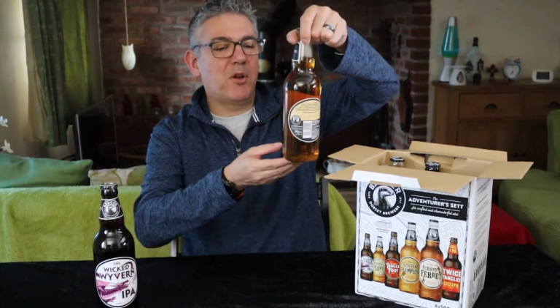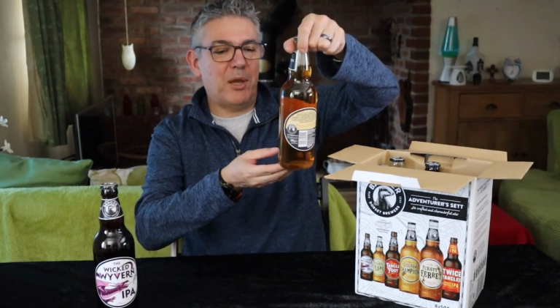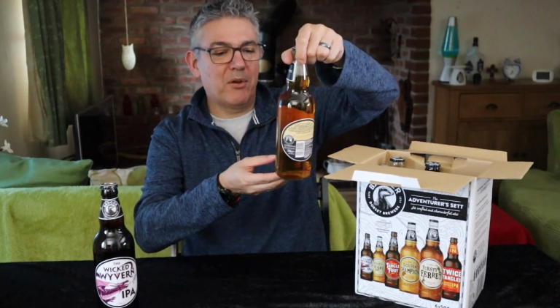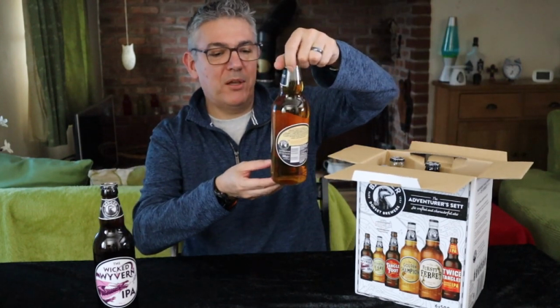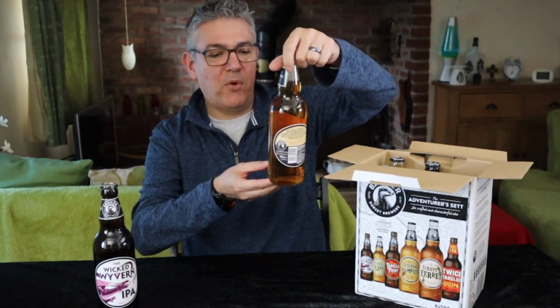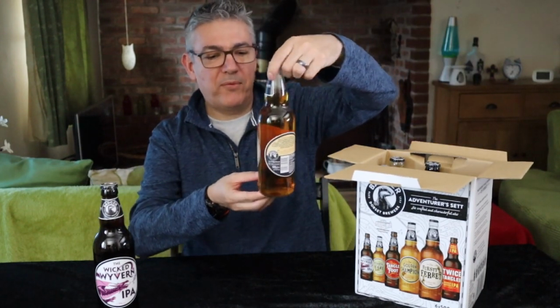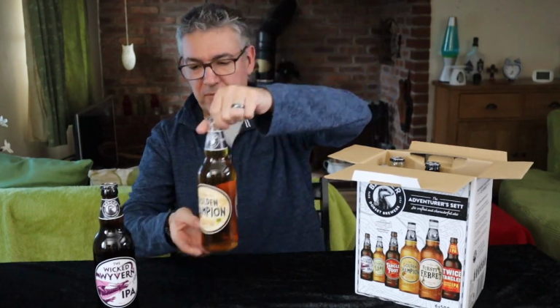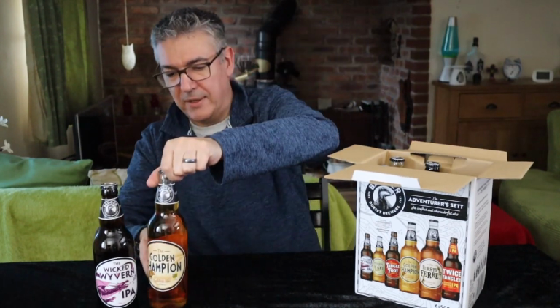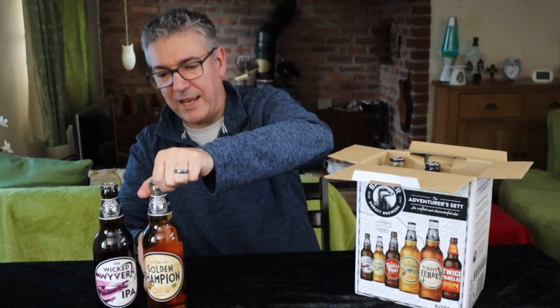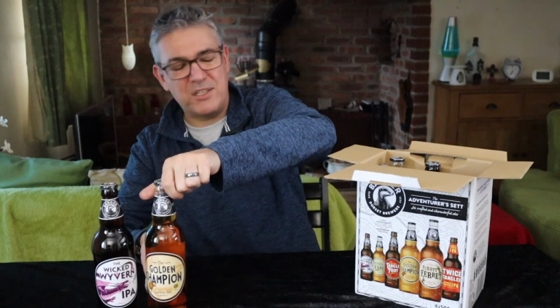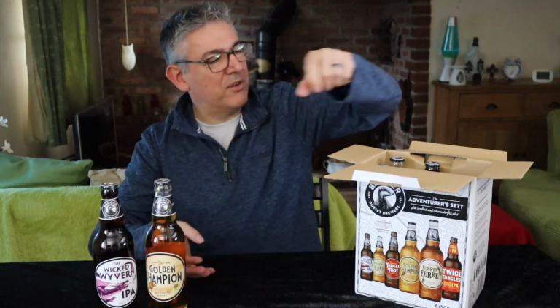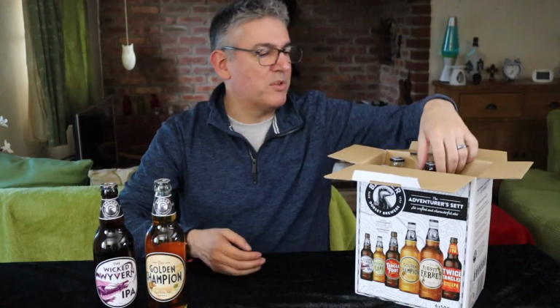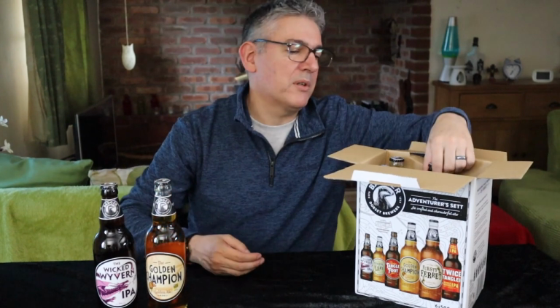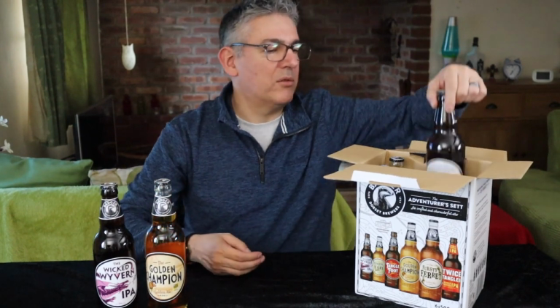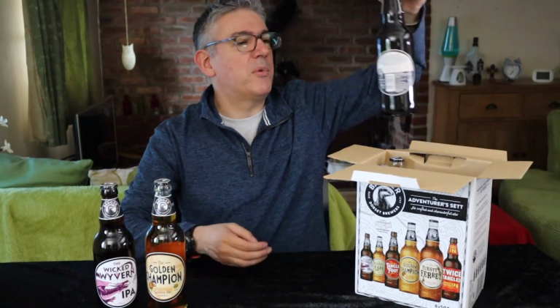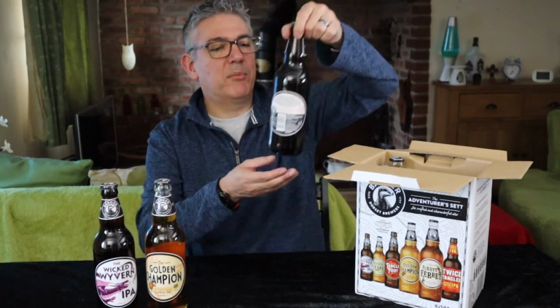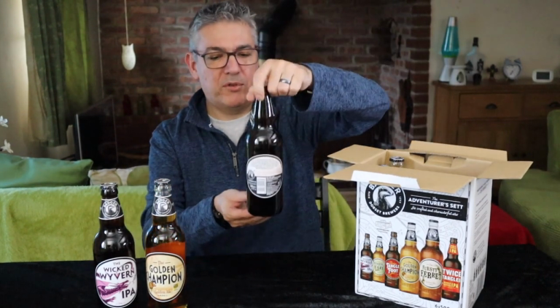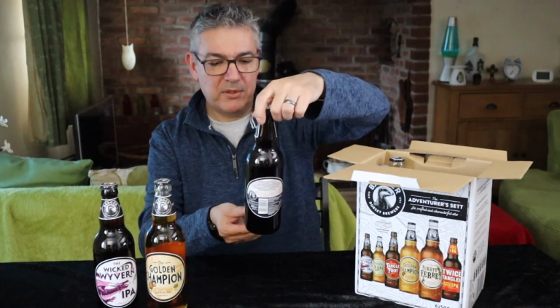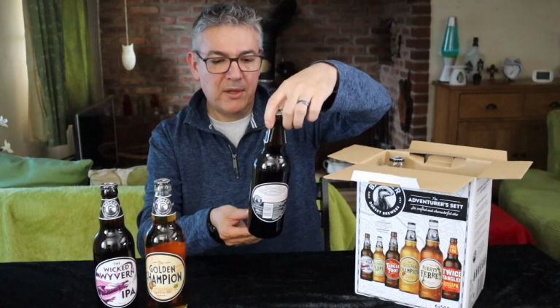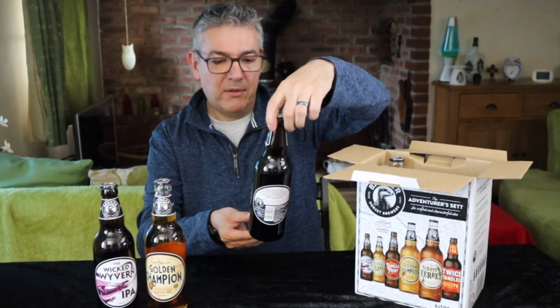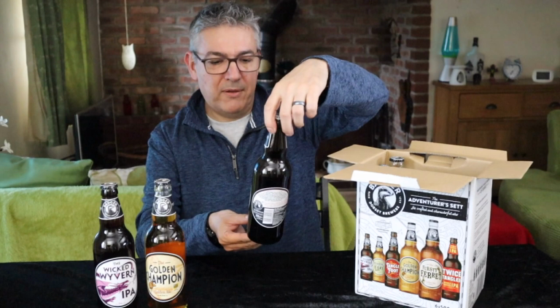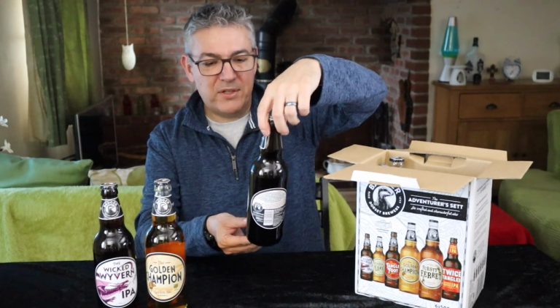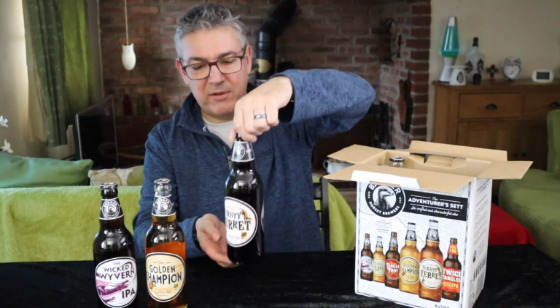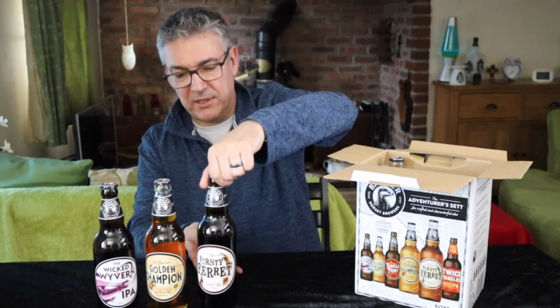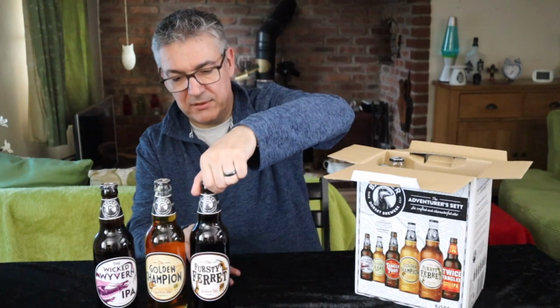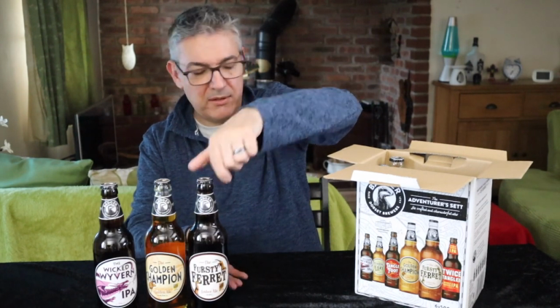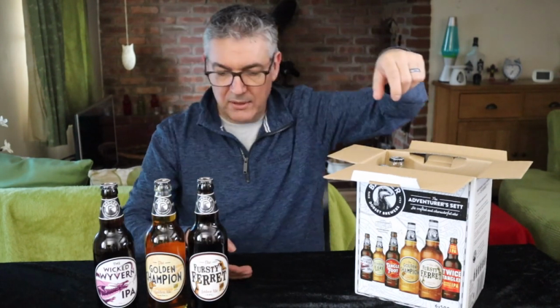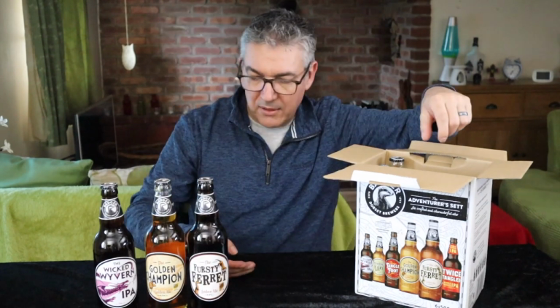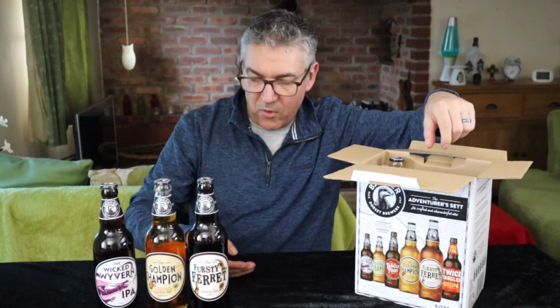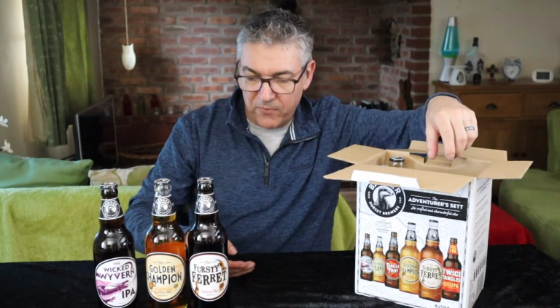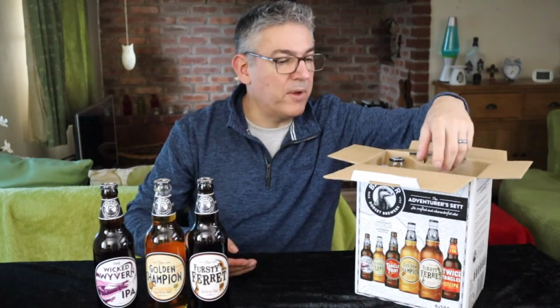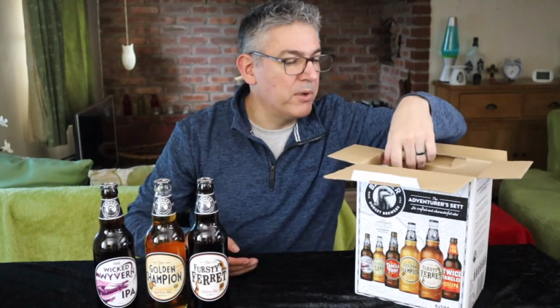Golden Champion. Gold Nail, 4.5% — again these are stunned 500ml bottles, and all bottles should be 500ml. Thirsty Ferret, which is another 4.4% 500ml.